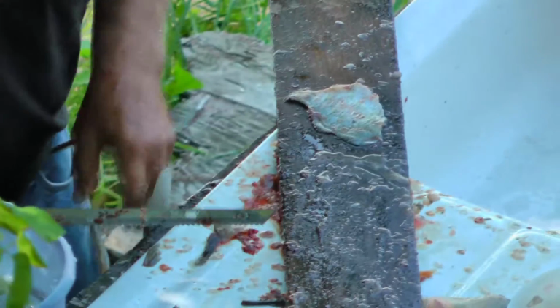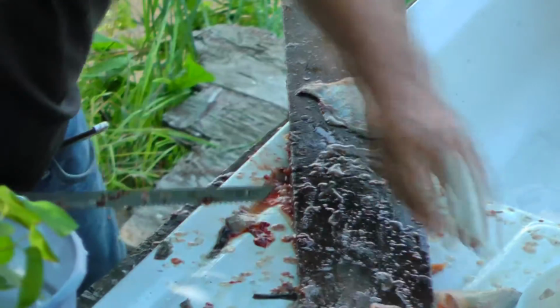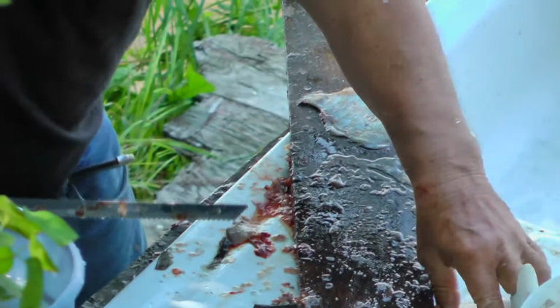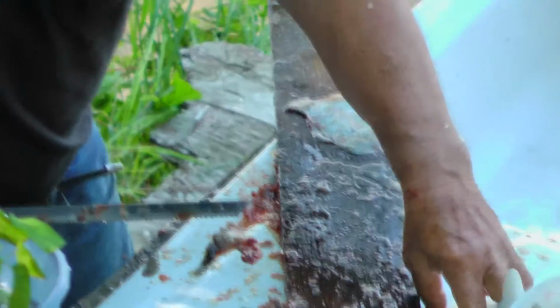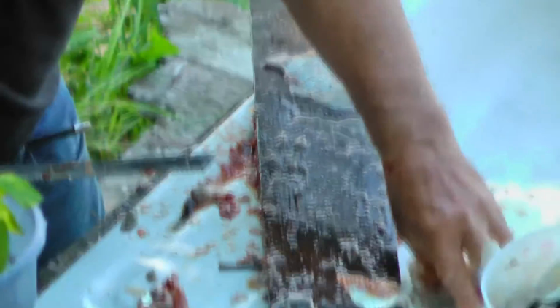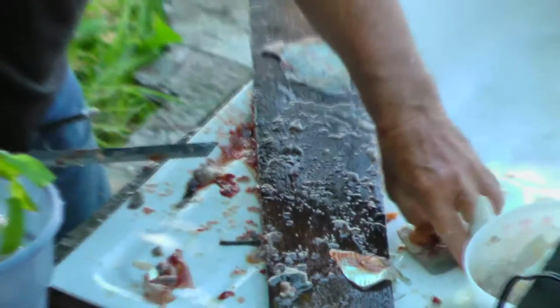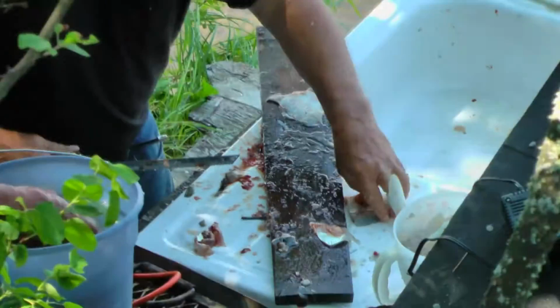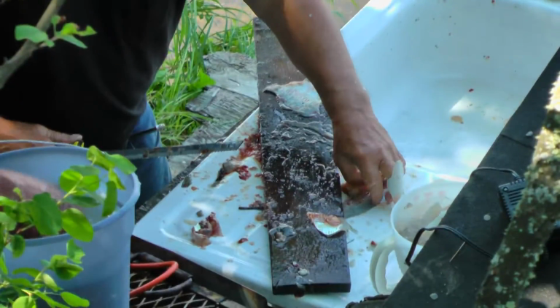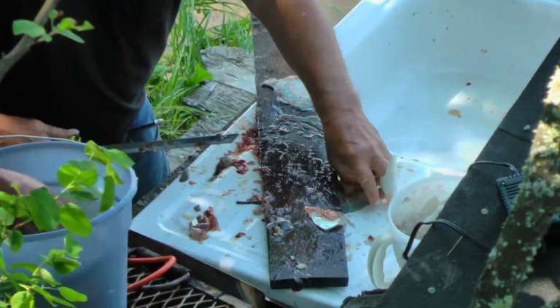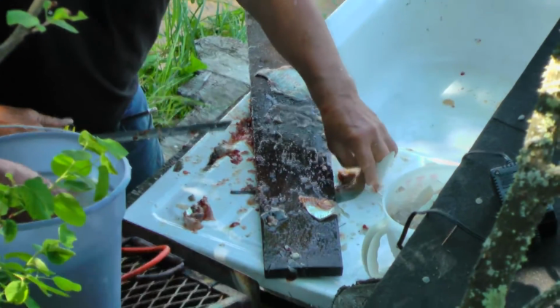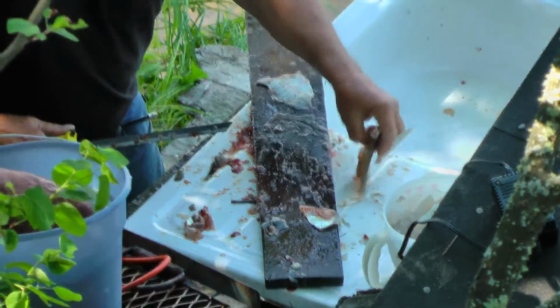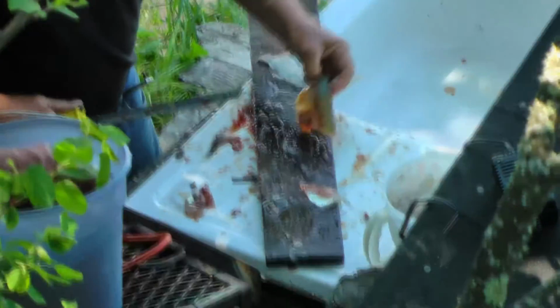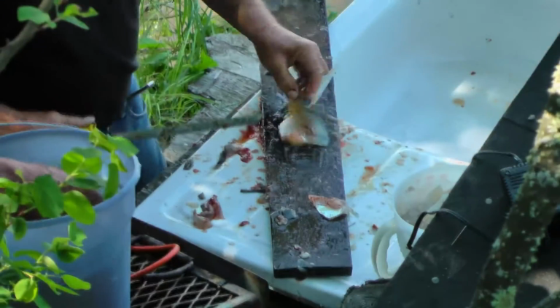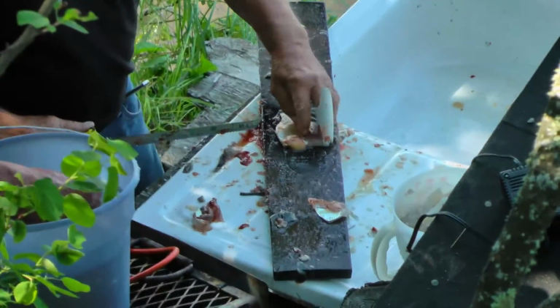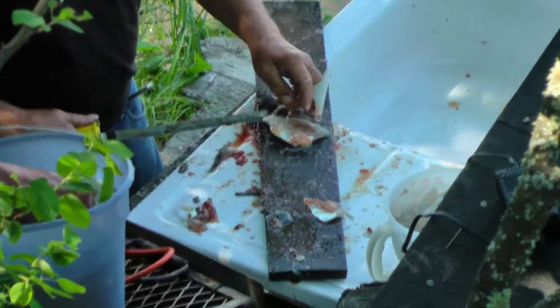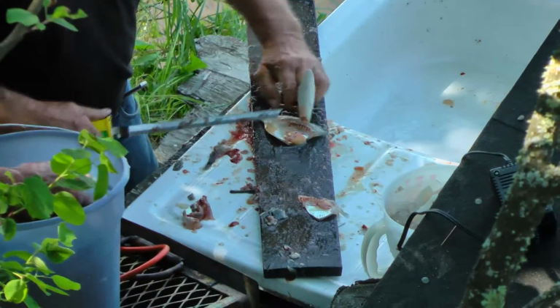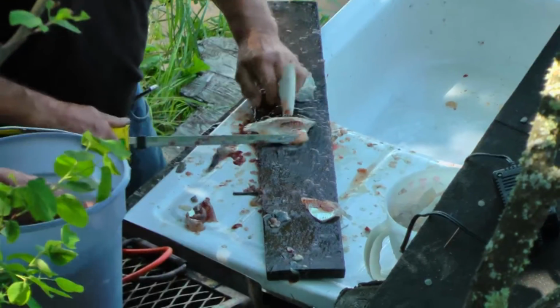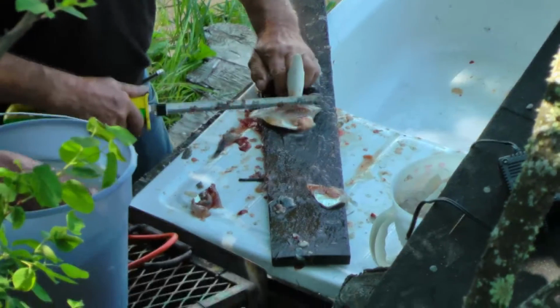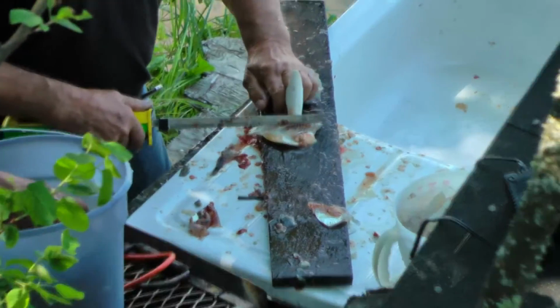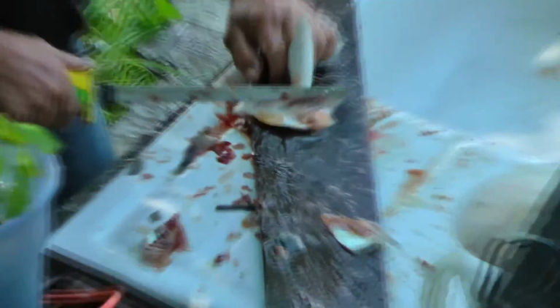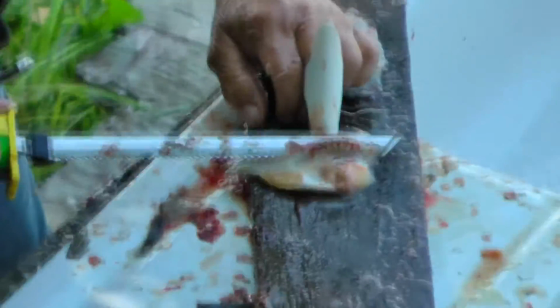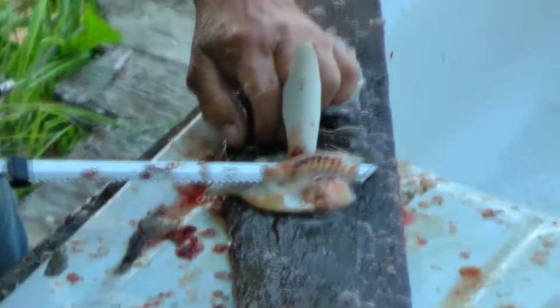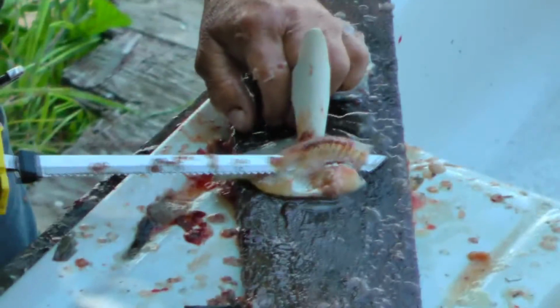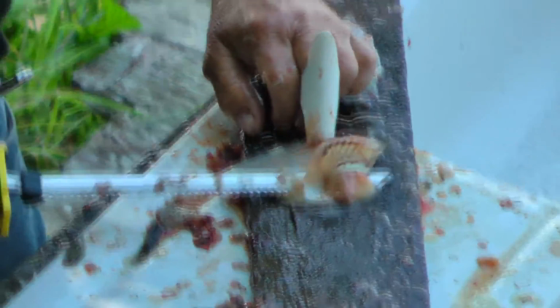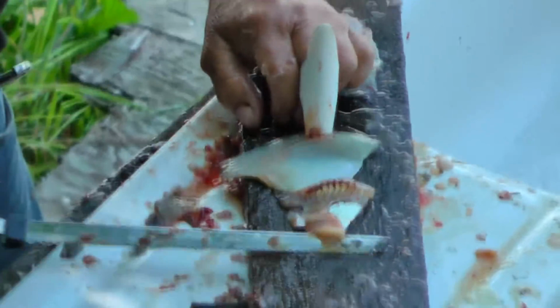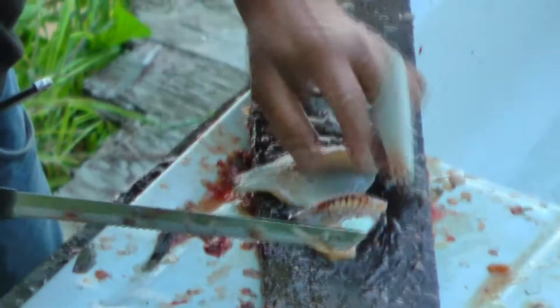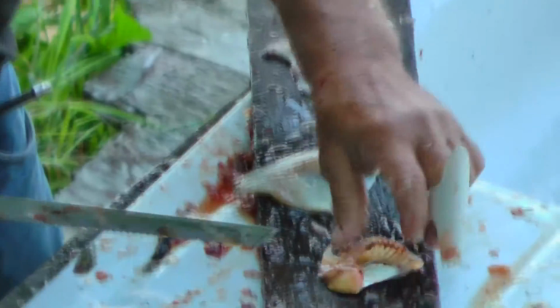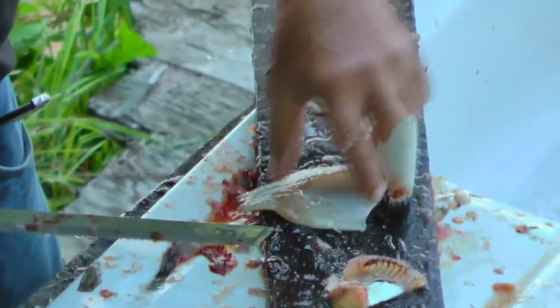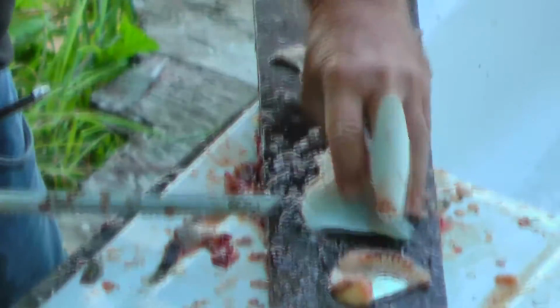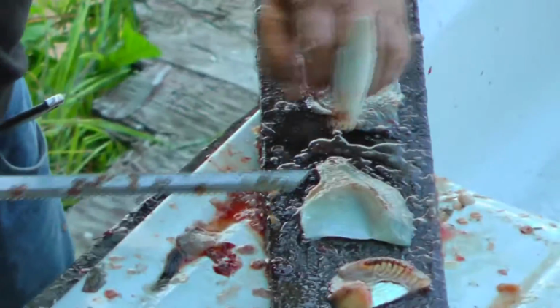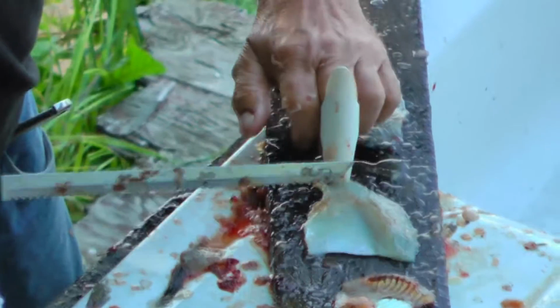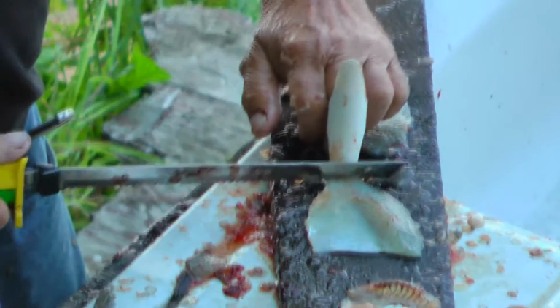Okay, here we go. Where do you call it? Come here. Ooh, that's it.